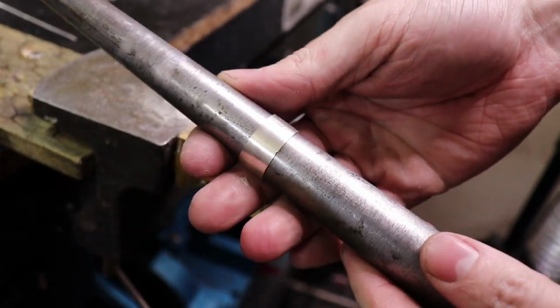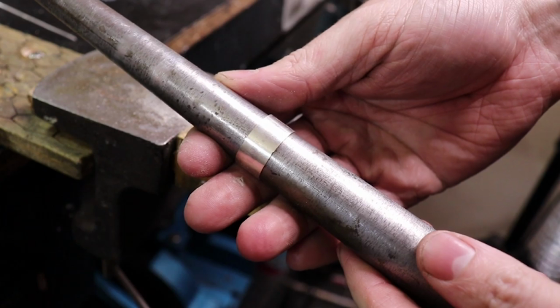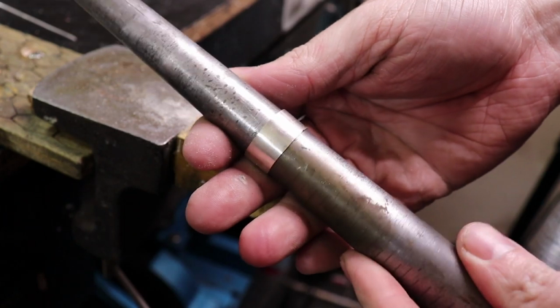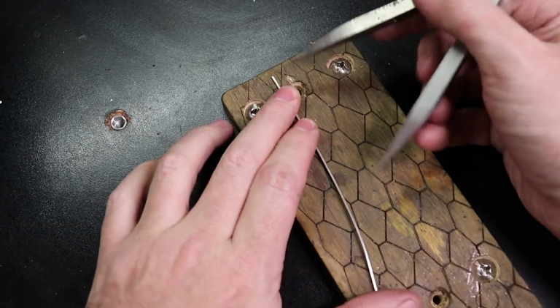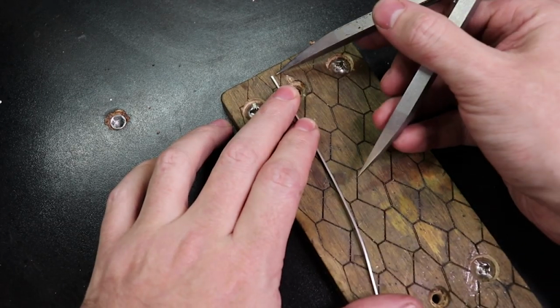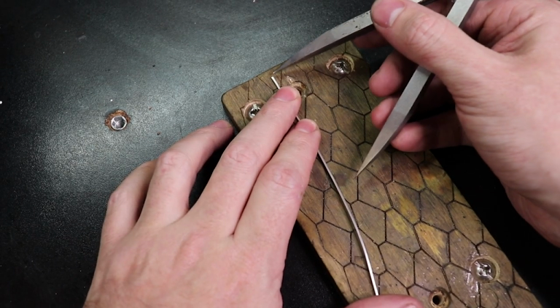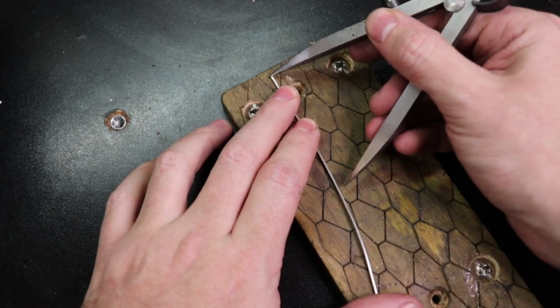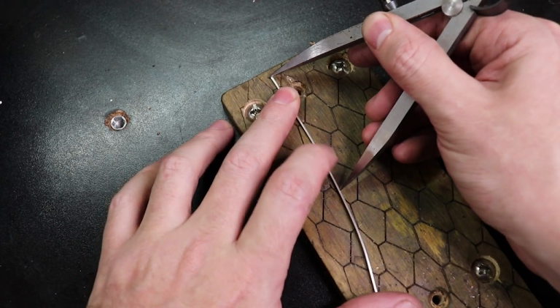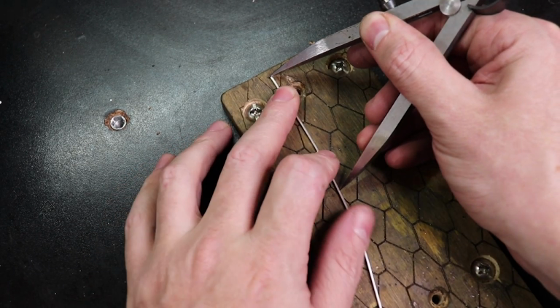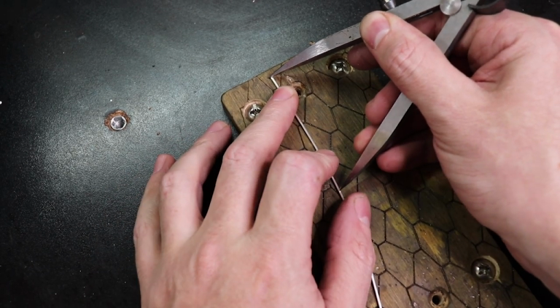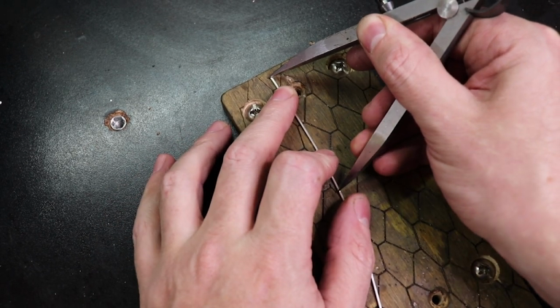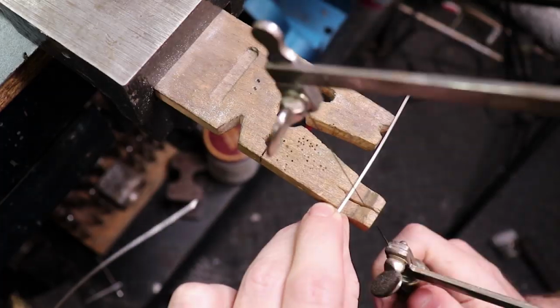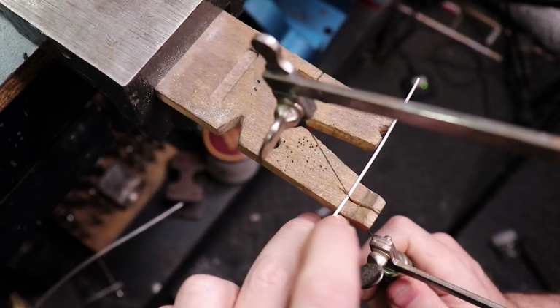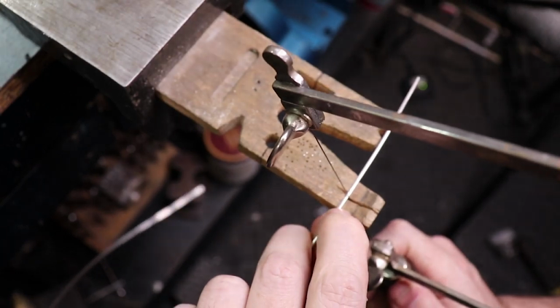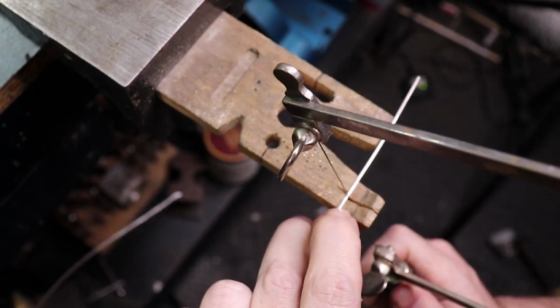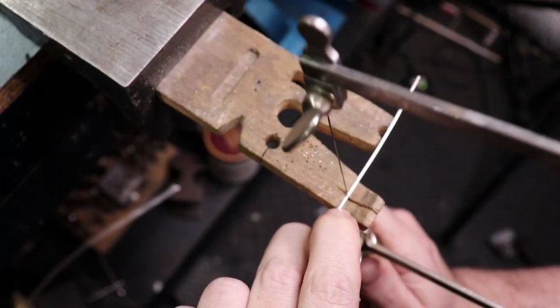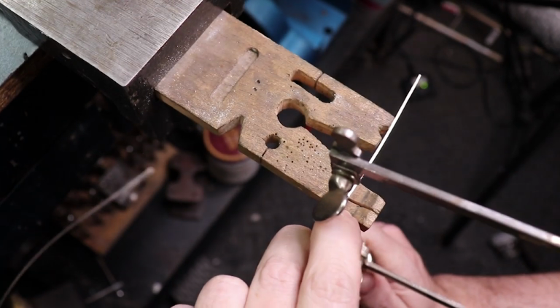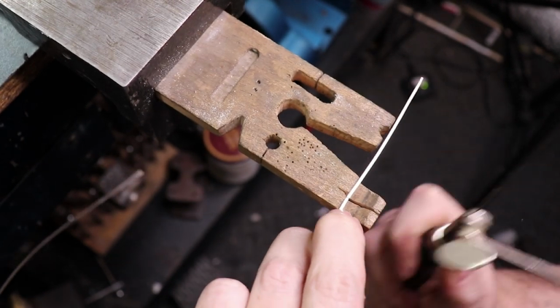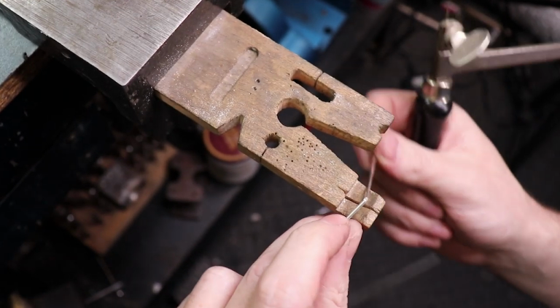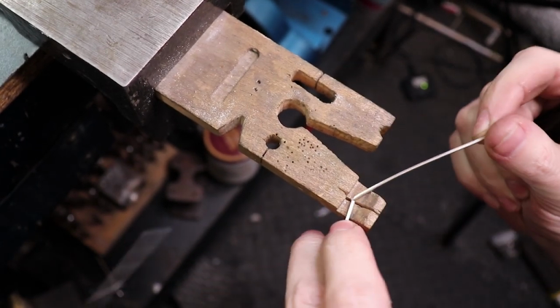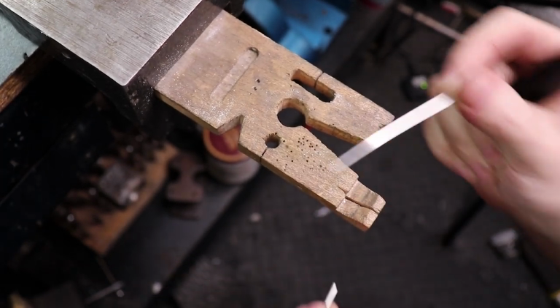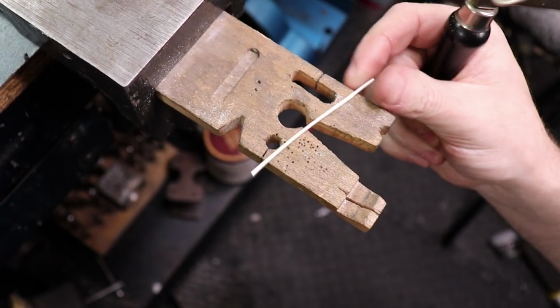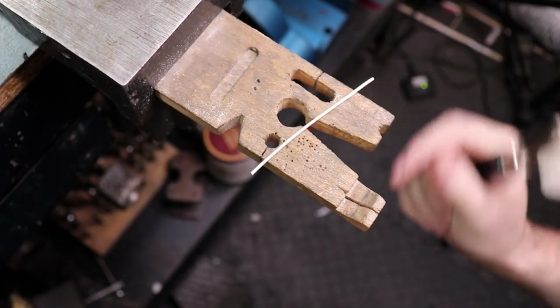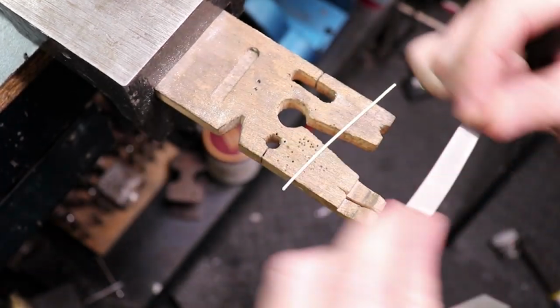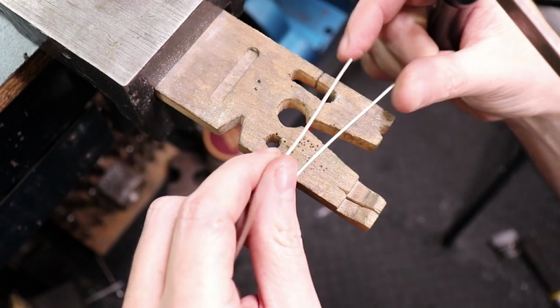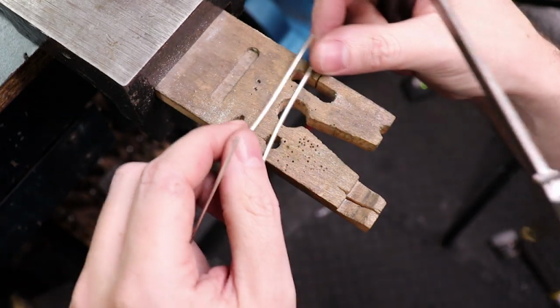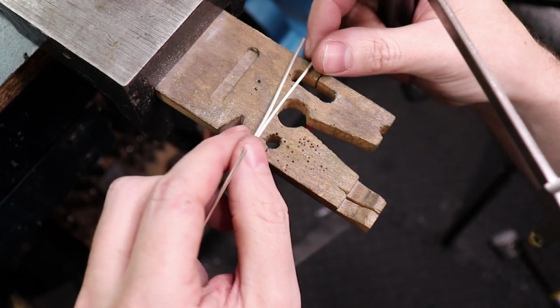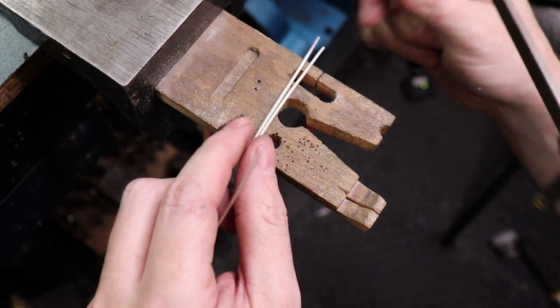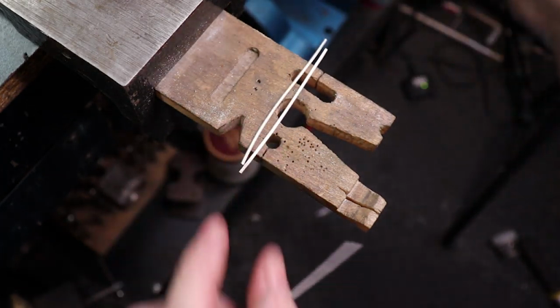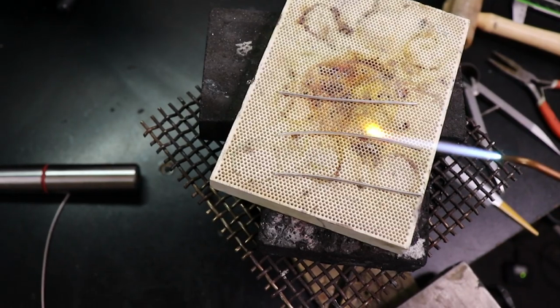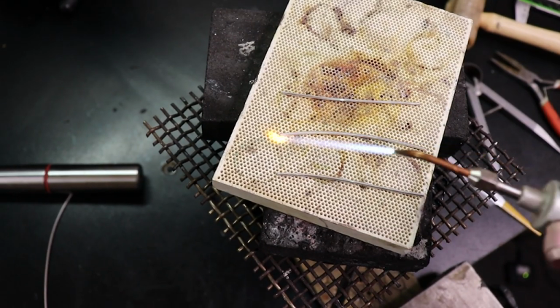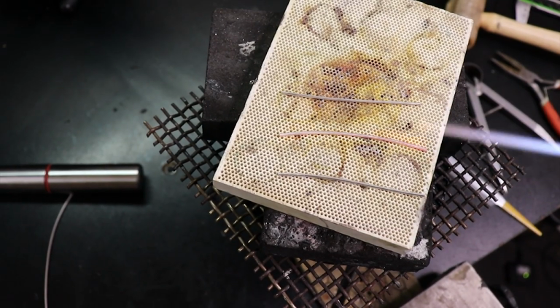Using the measurements from my ring blank I can do some math to make my outer bands — I'm going to need a total of three of these. The process is basically the same as making the first band.